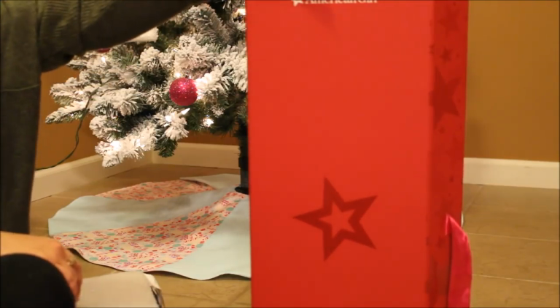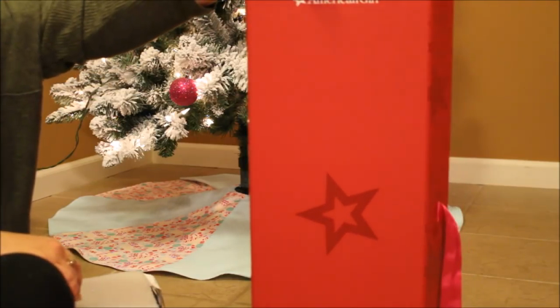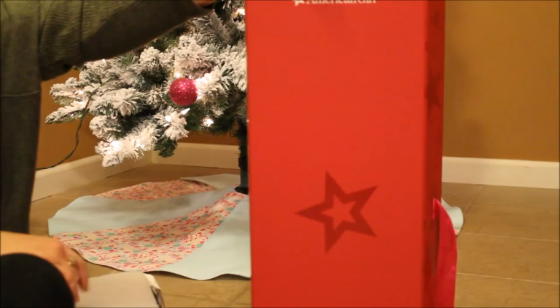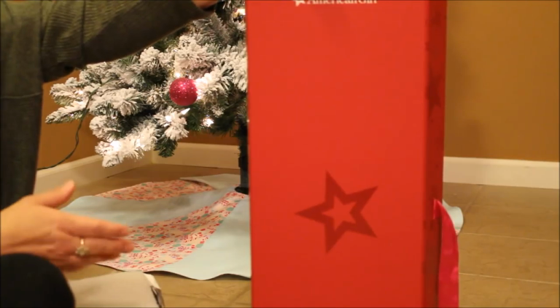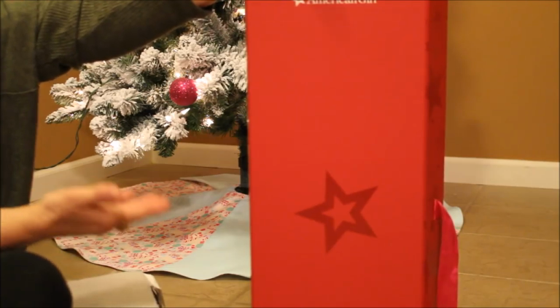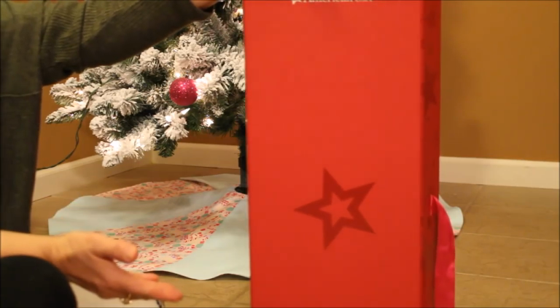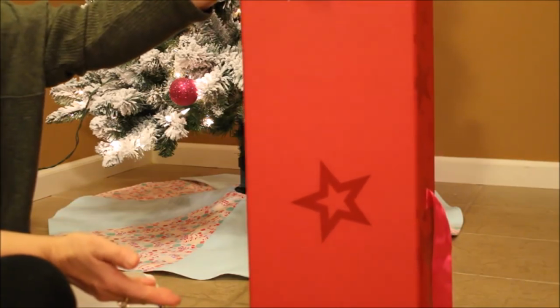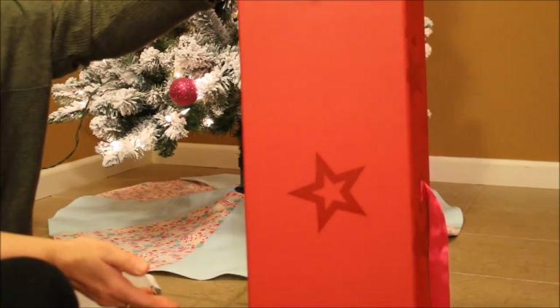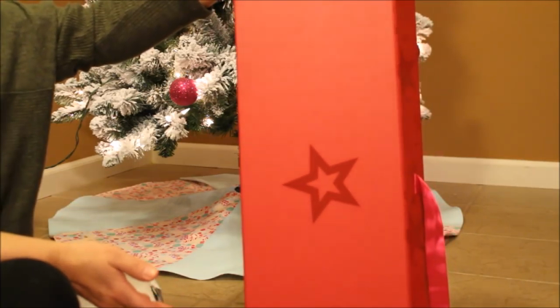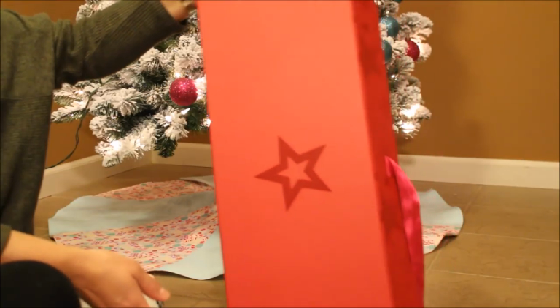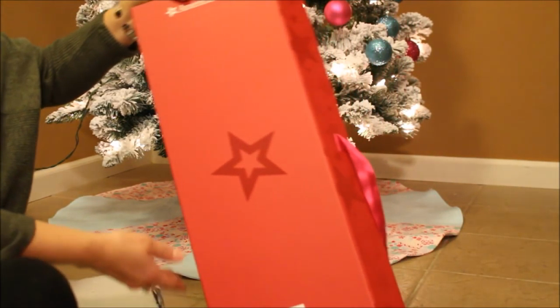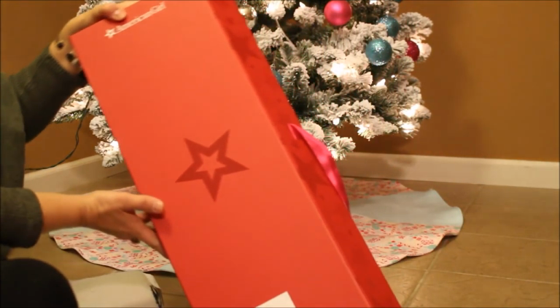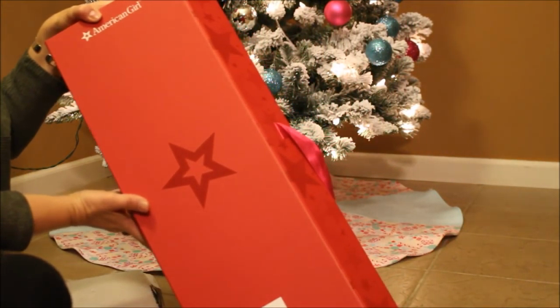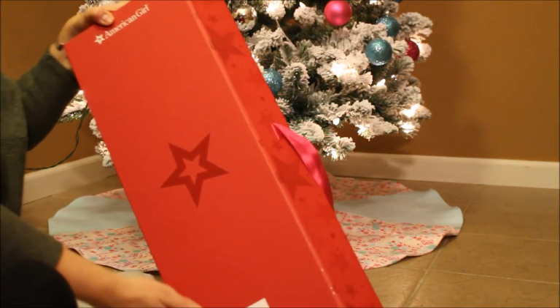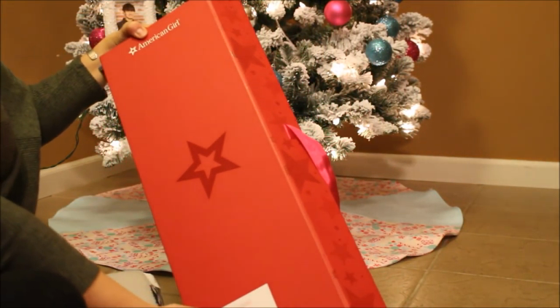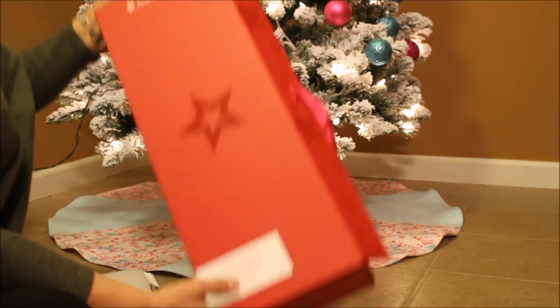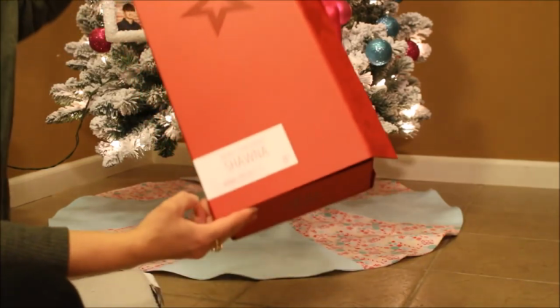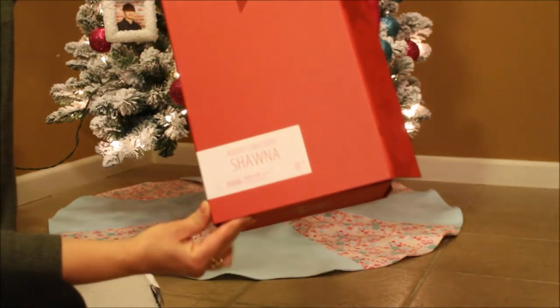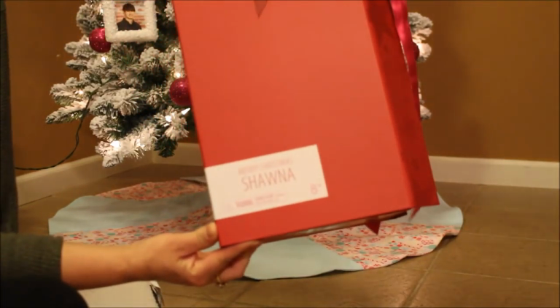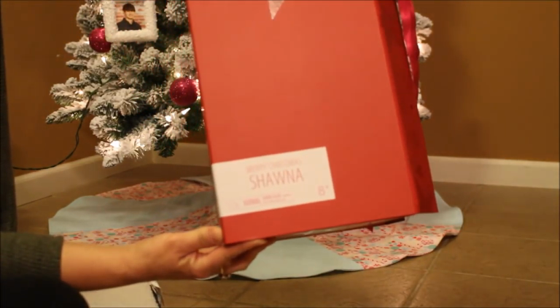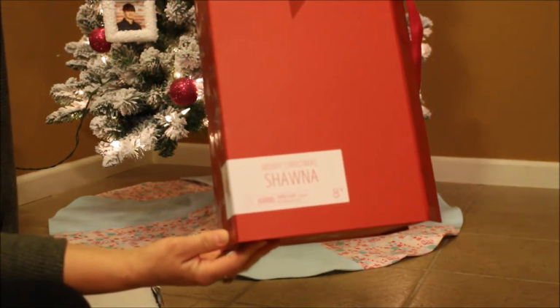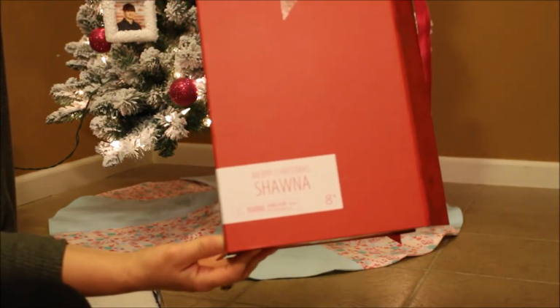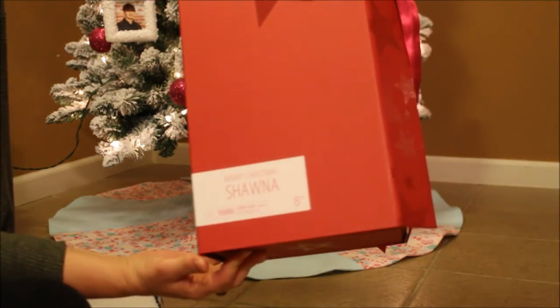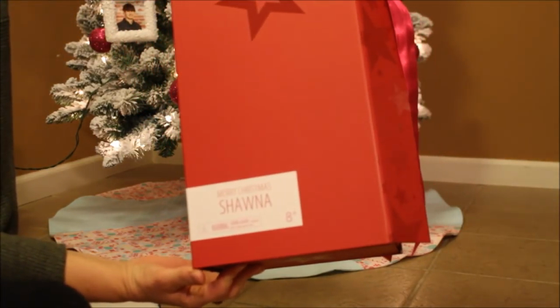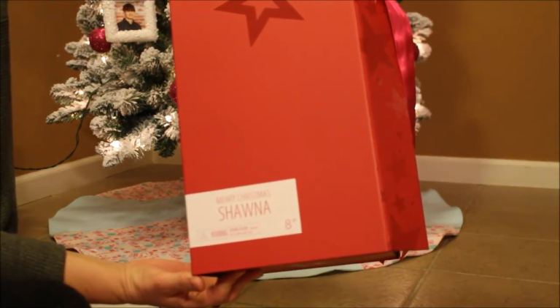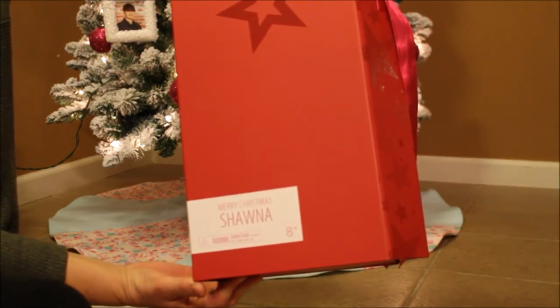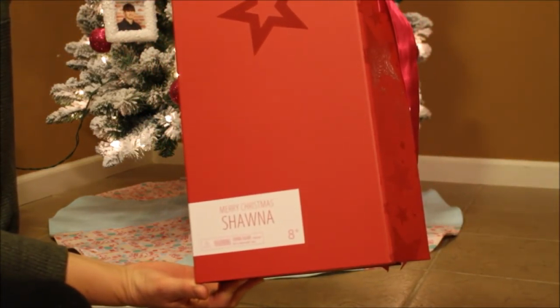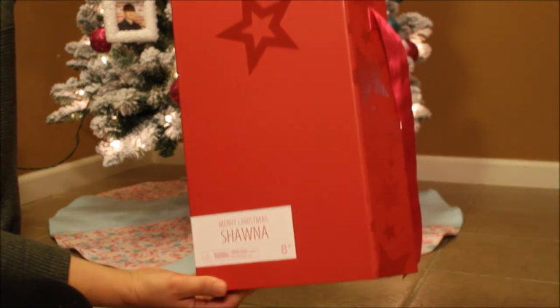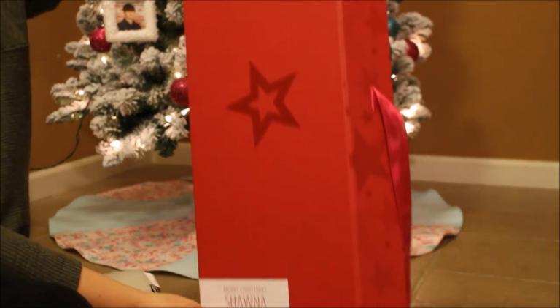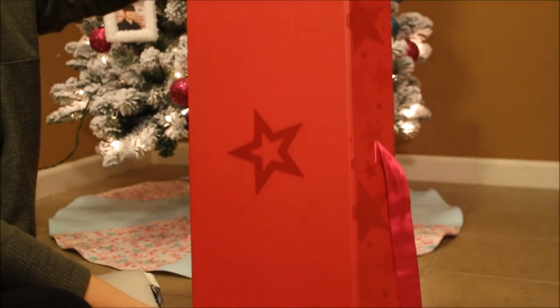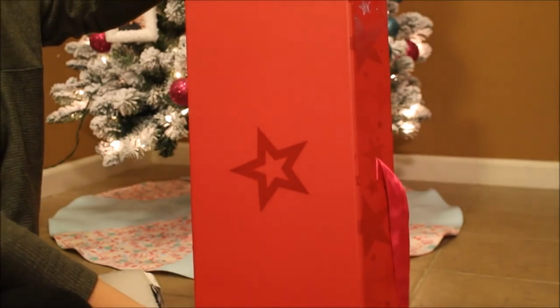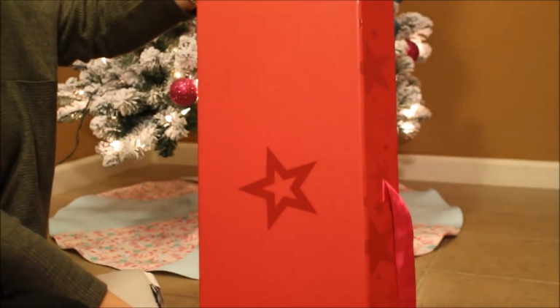She came in this beautiful Create Your Own box, and her box on the bottom says — I'm not sure if it'll zoom in — but it says 'Merry Christmas Shauna.' Let me show you the beautiful custom that I received.